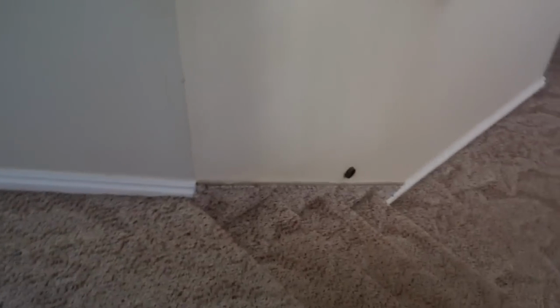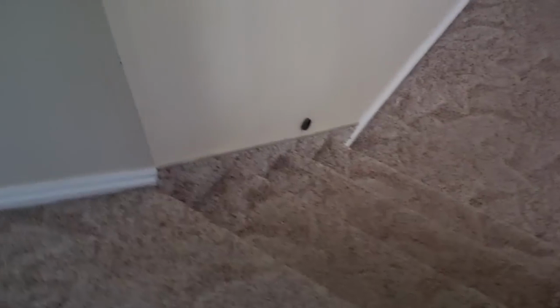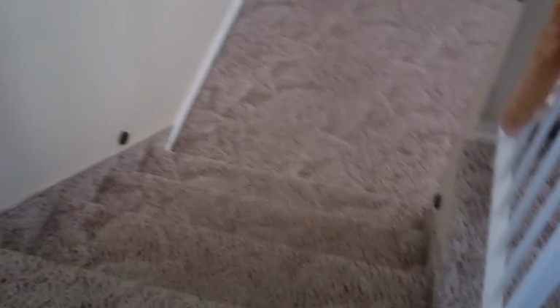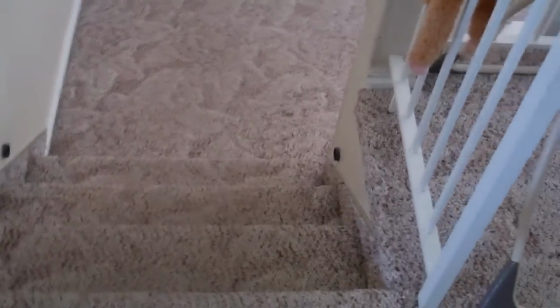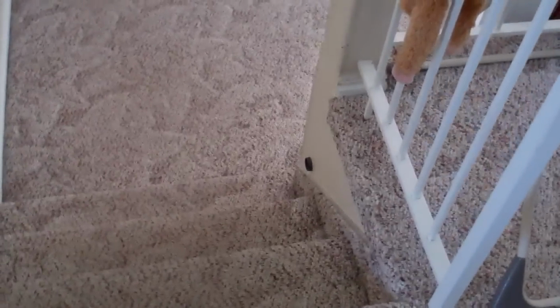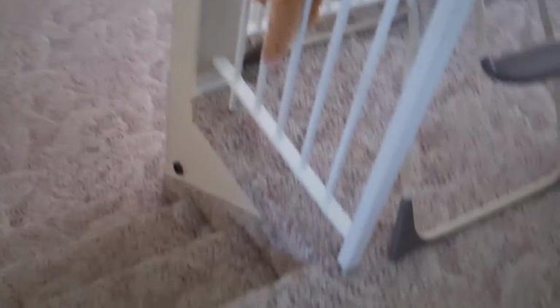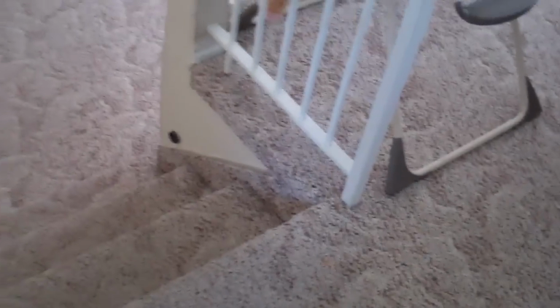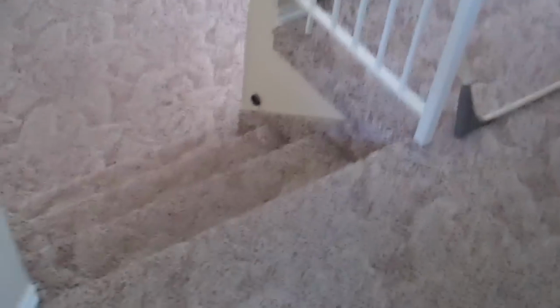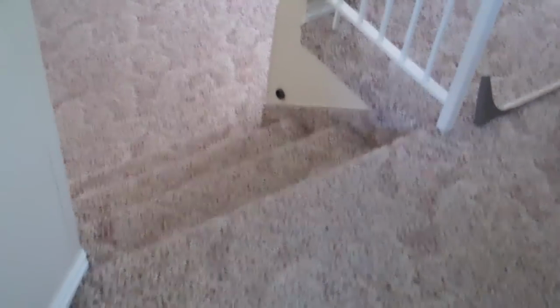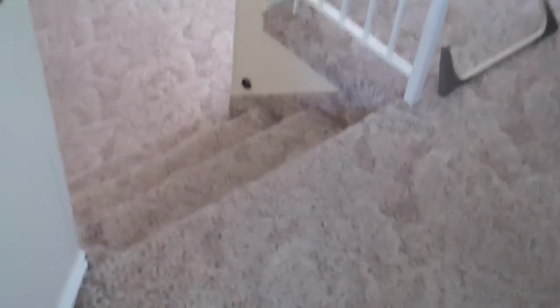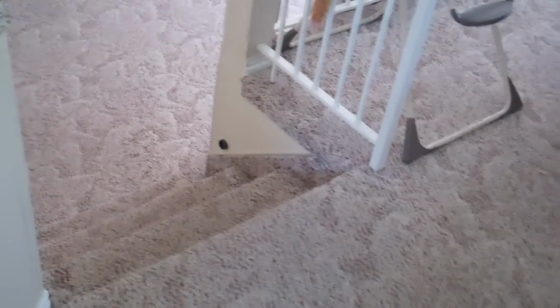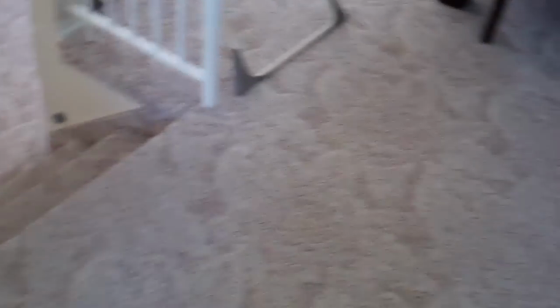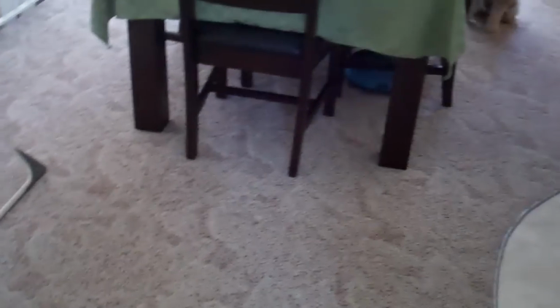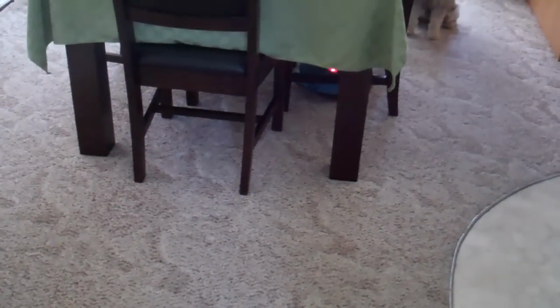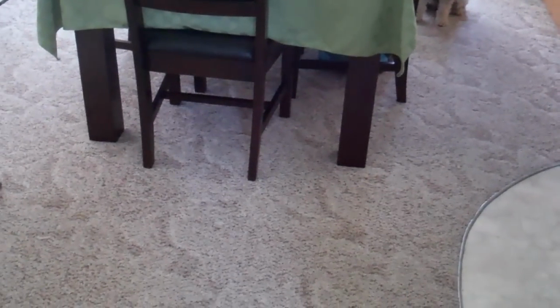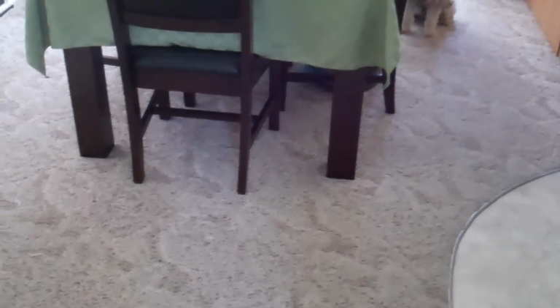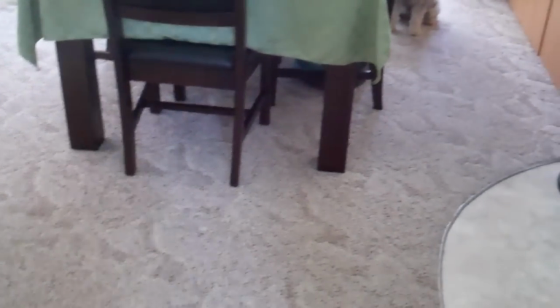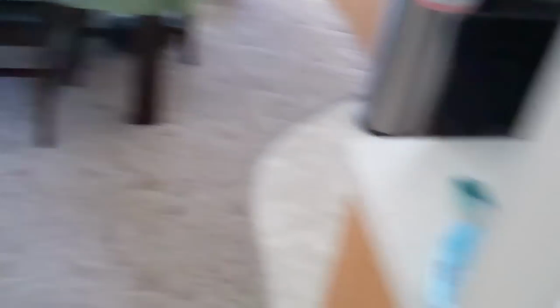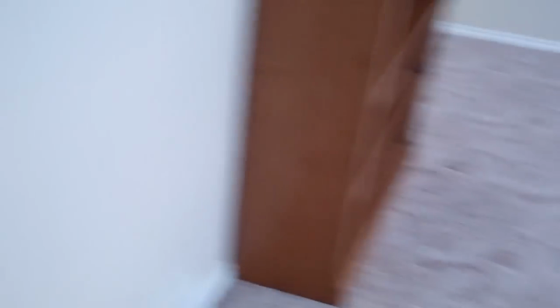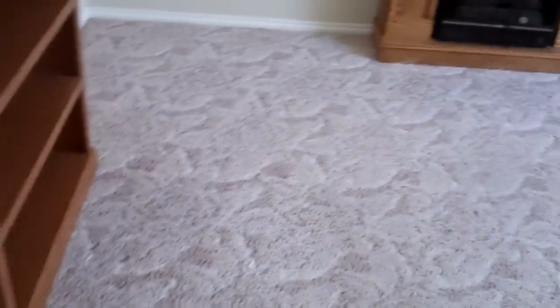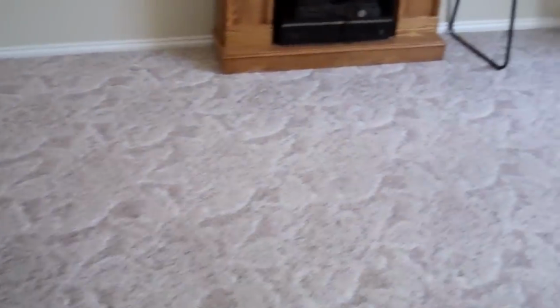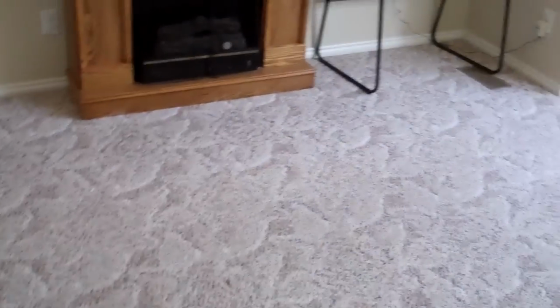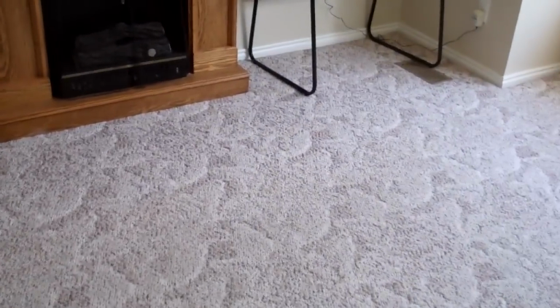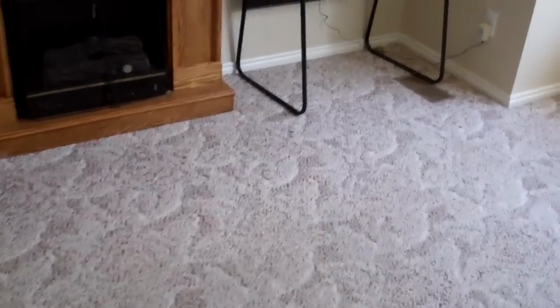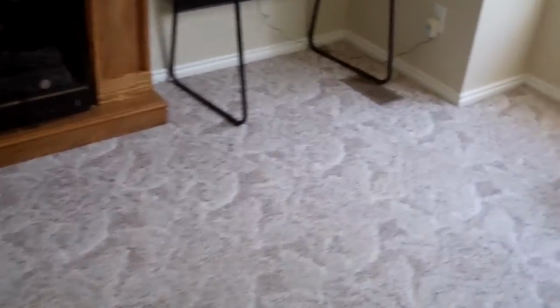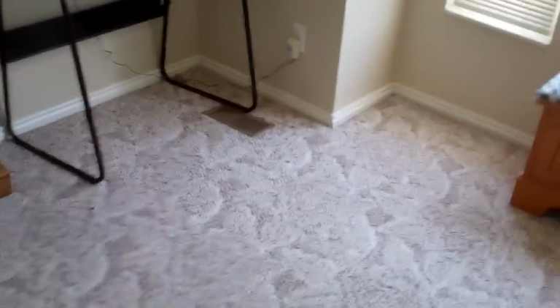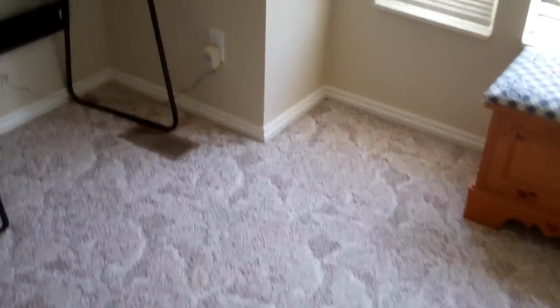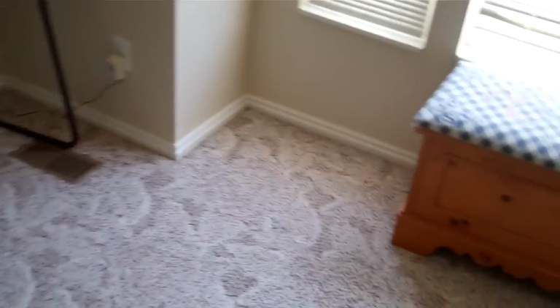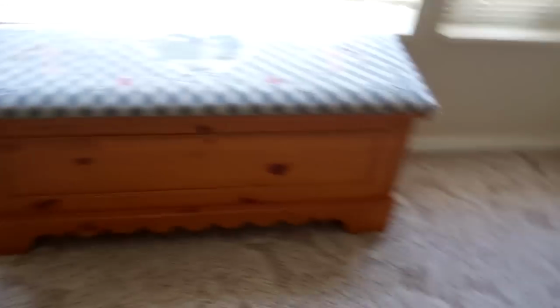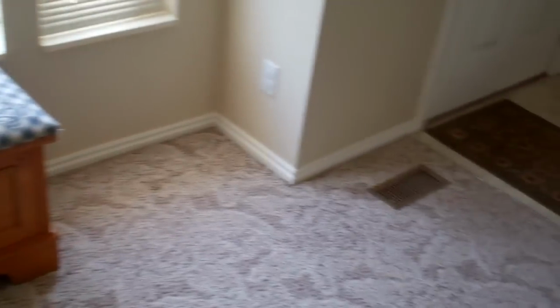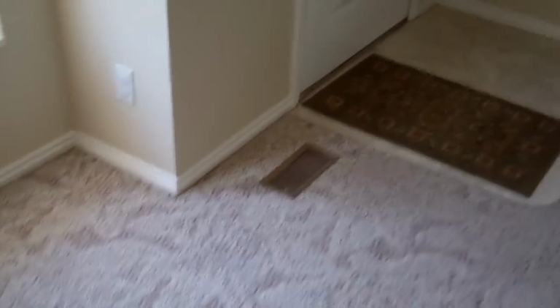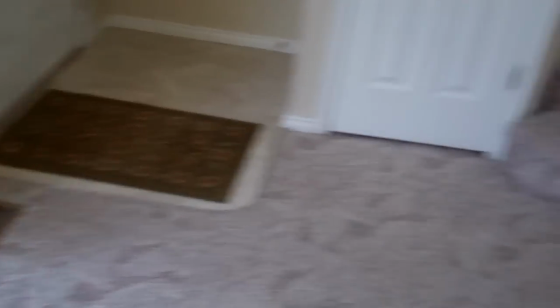It stops at stairs — it can tell when it's on stairs so it won't roll down. I find that the suction on the Ryobi is actually very good. It pulls up most debris off the floor and covers the whole floor plan.